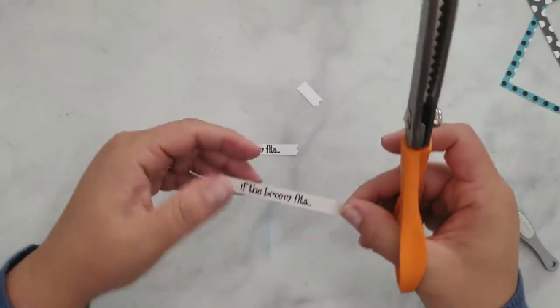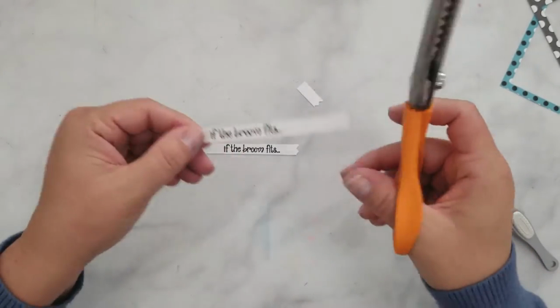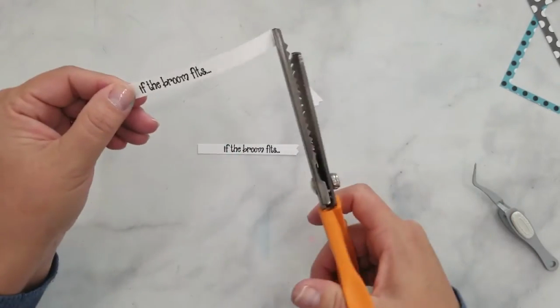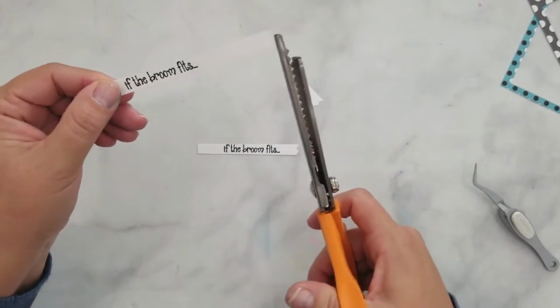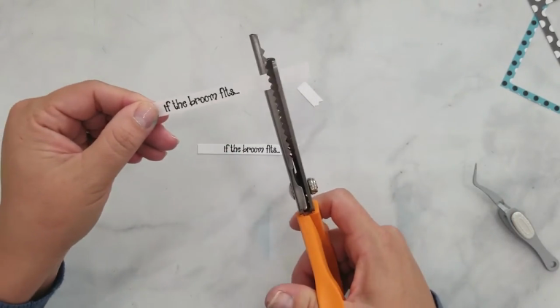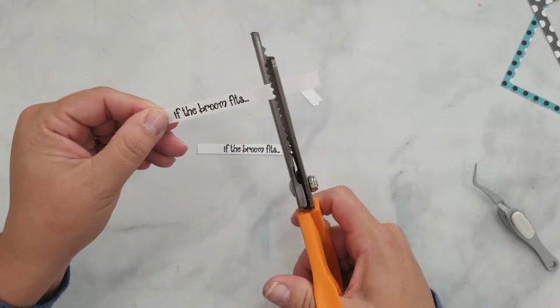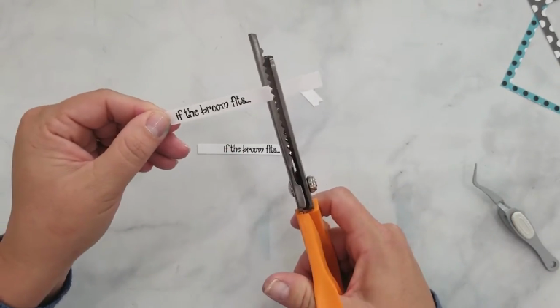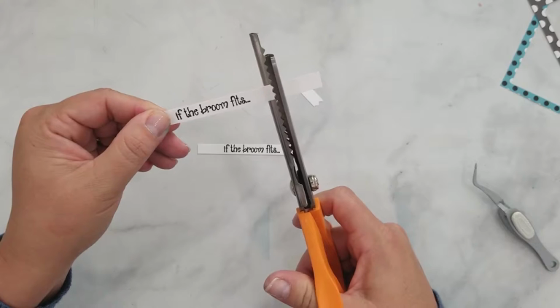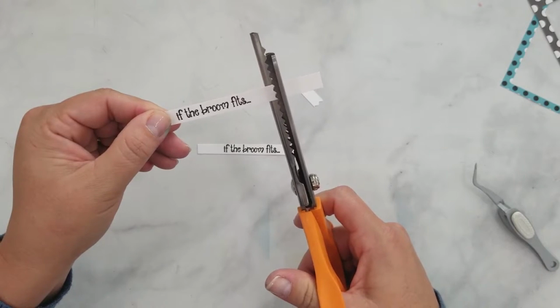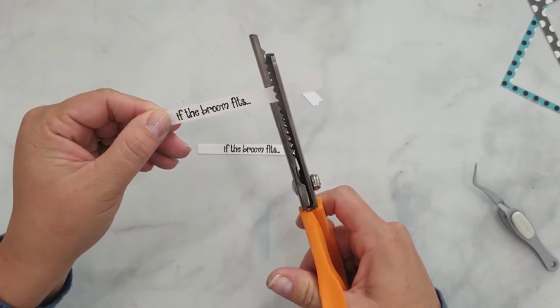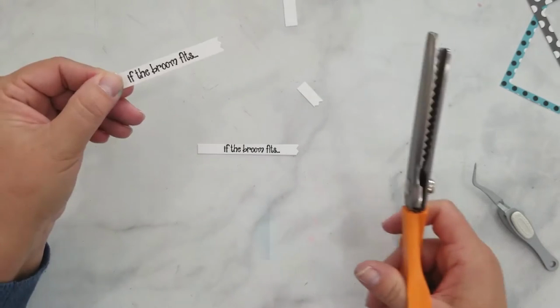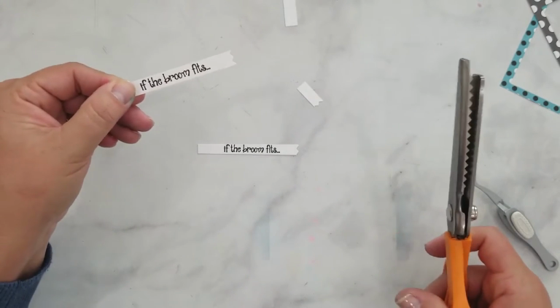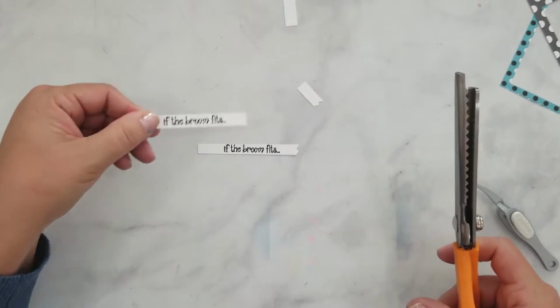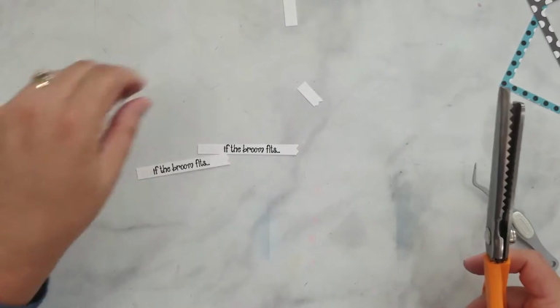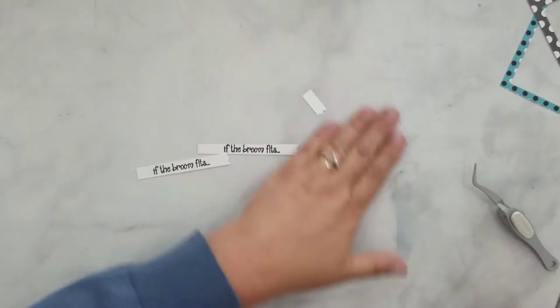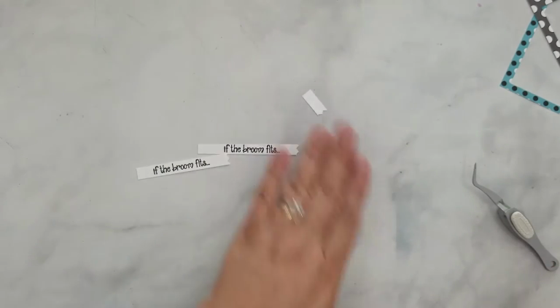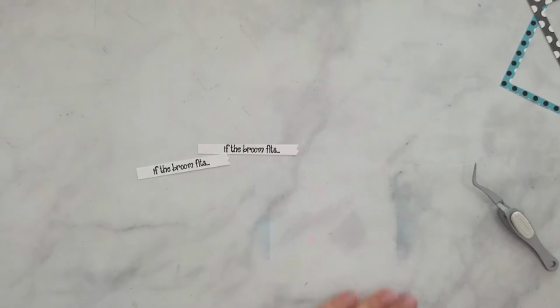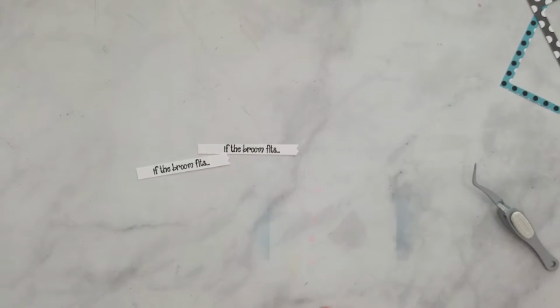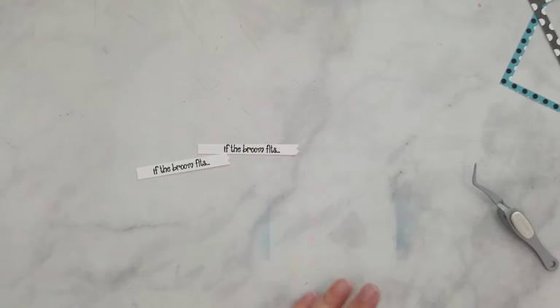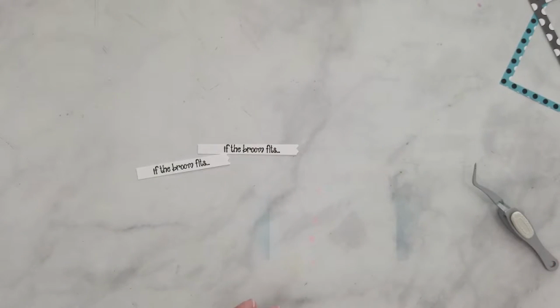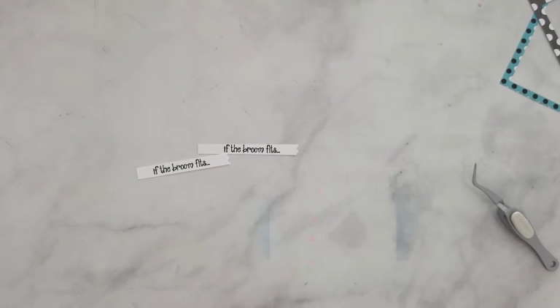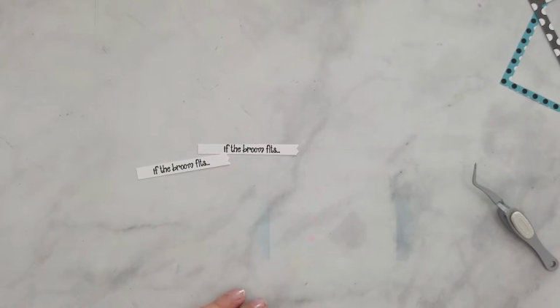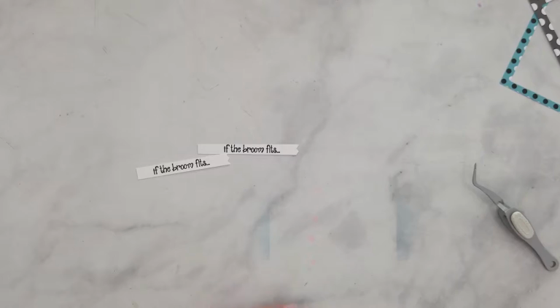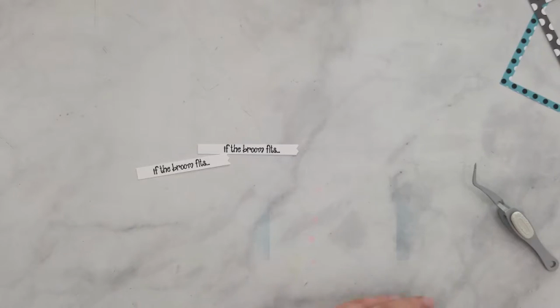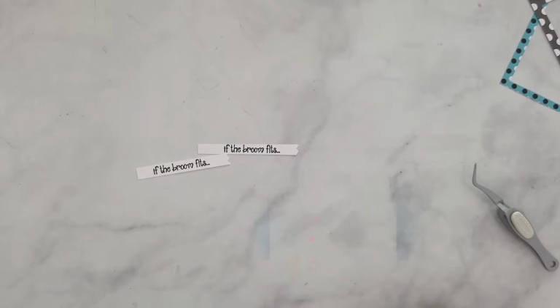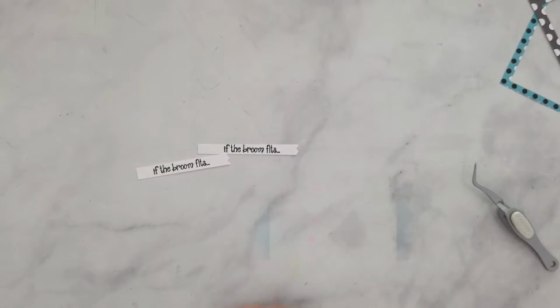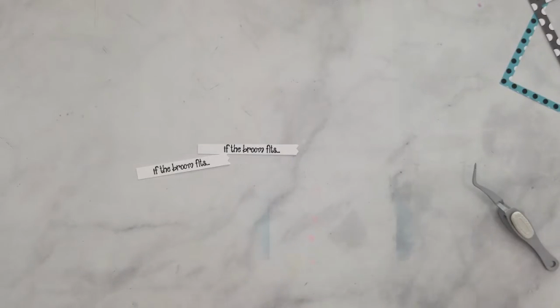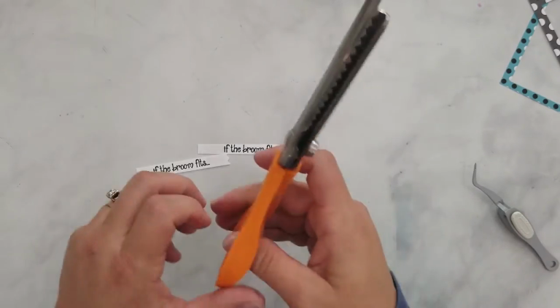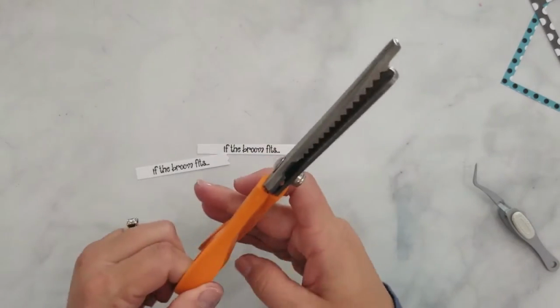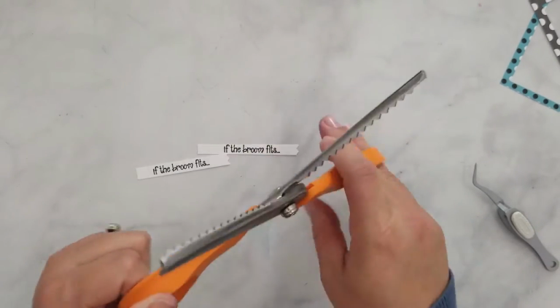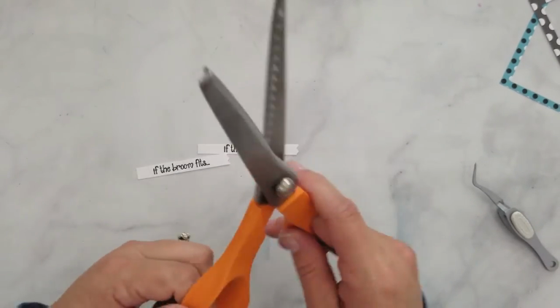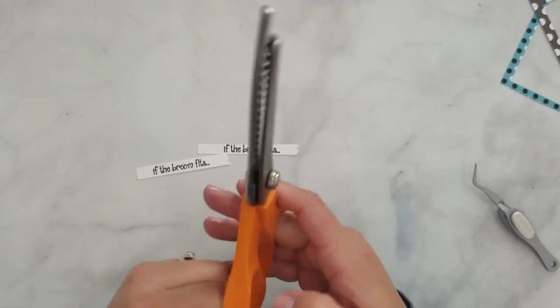I've had these pinking shears for years — I purchased them to do a recipe book kit — and I thought, I really need to be using these more often, and this is a great way to use them.